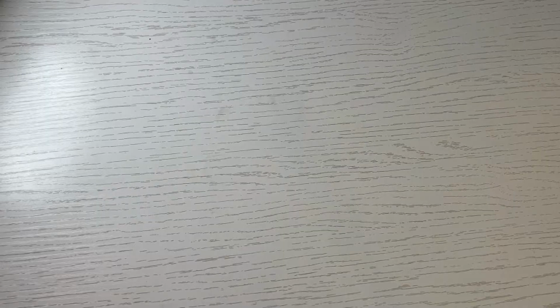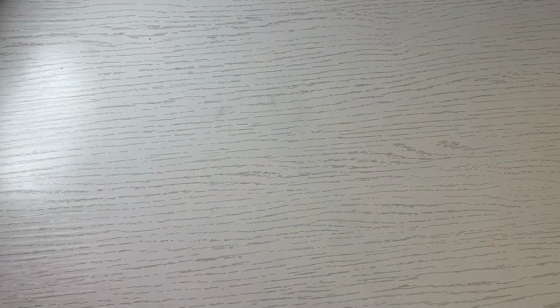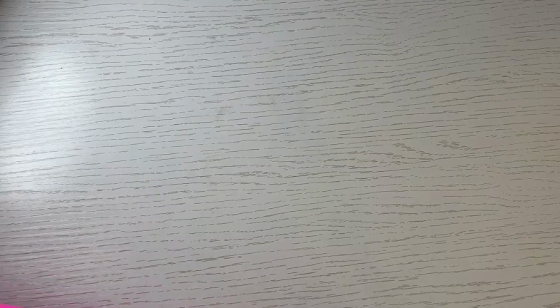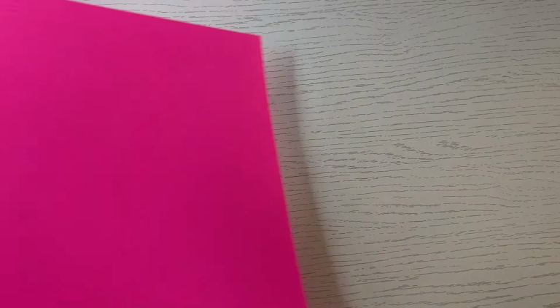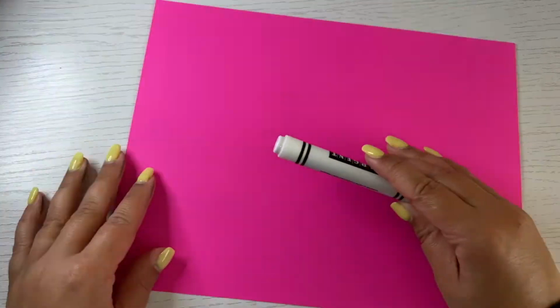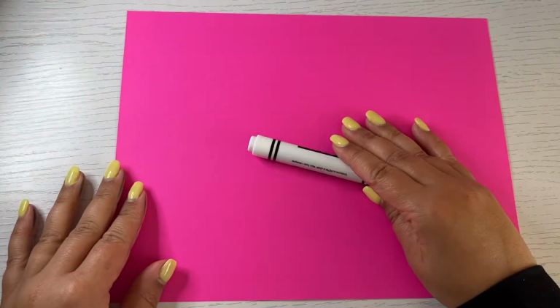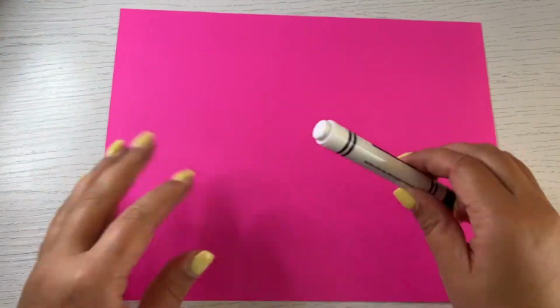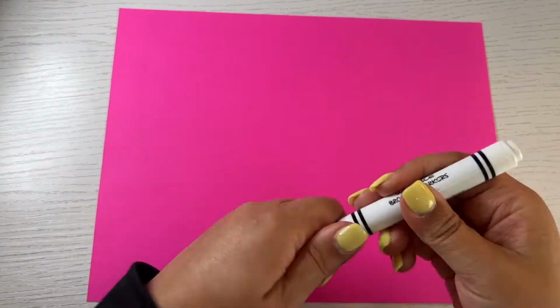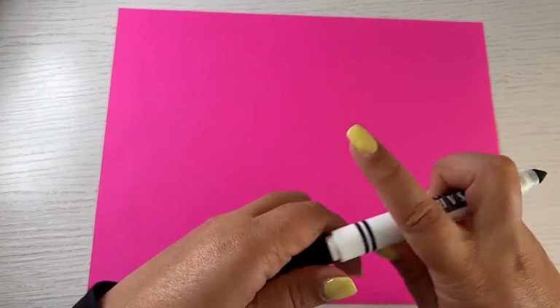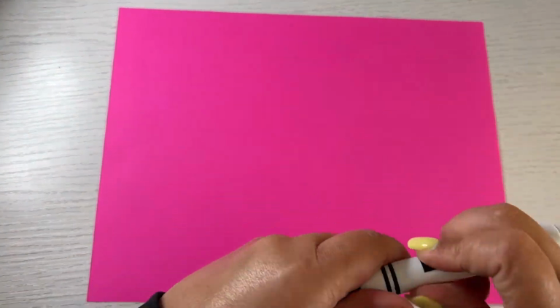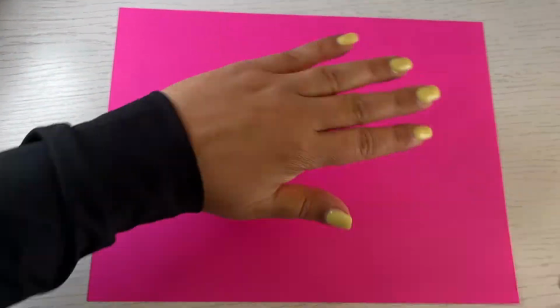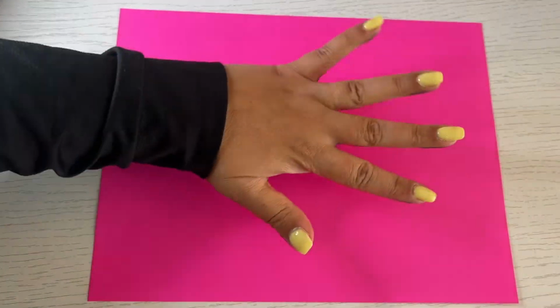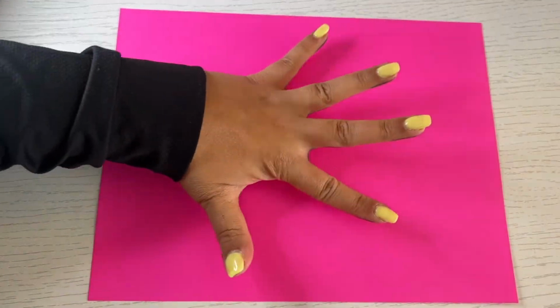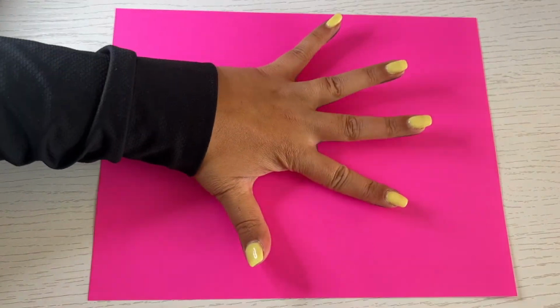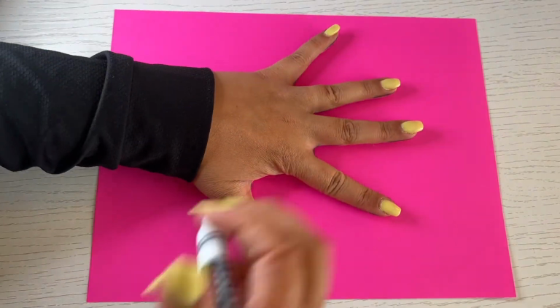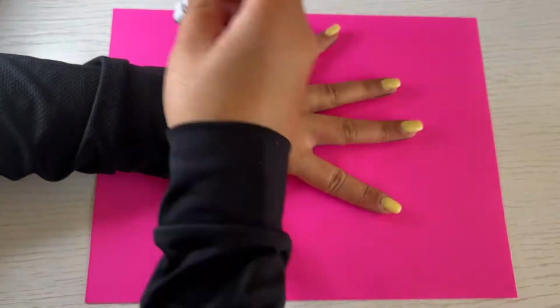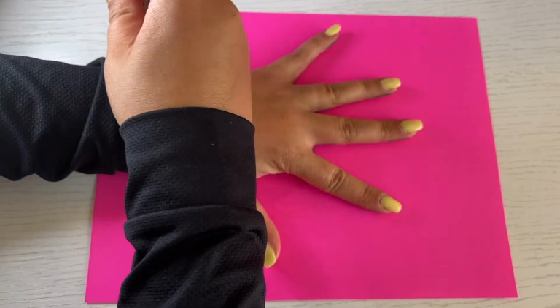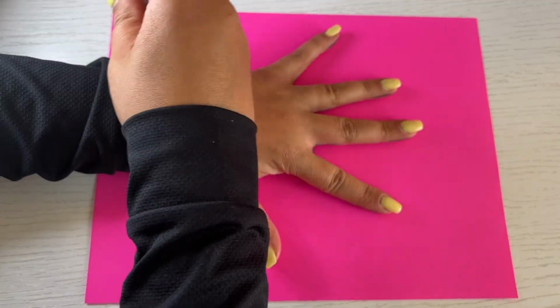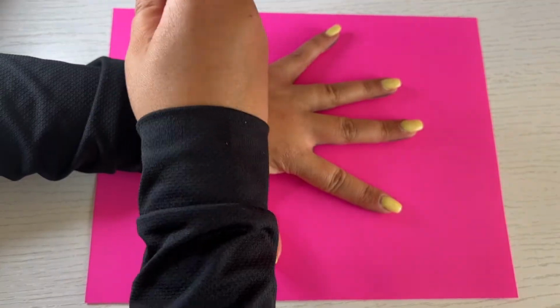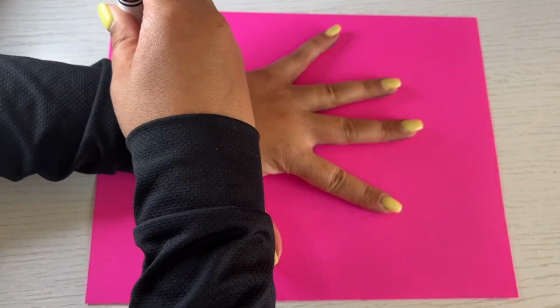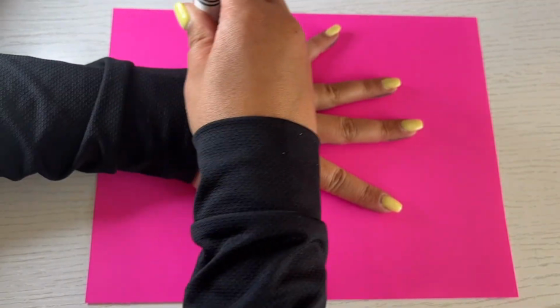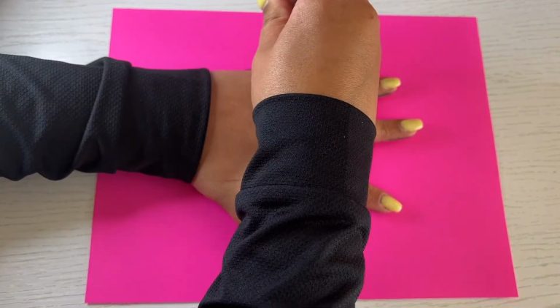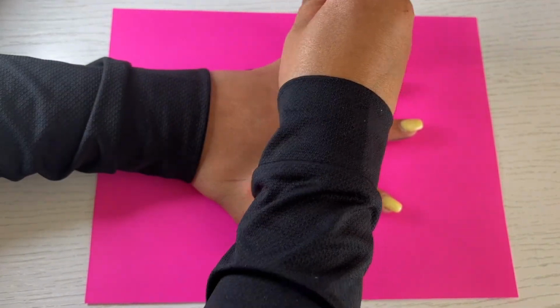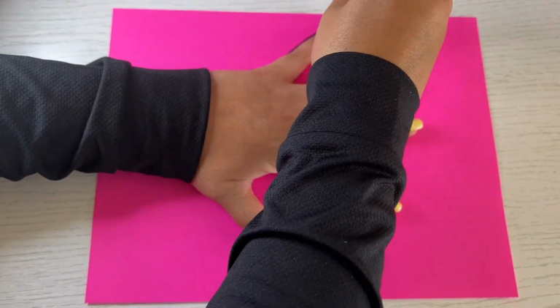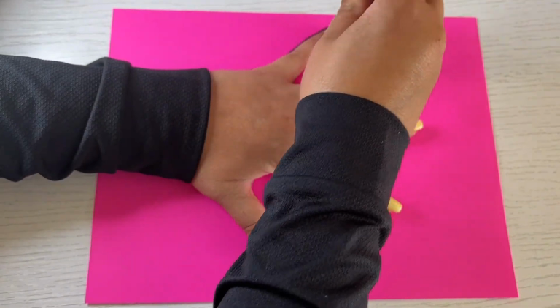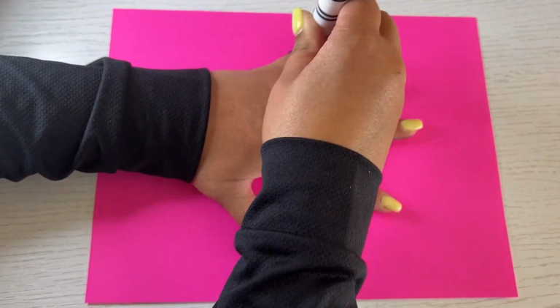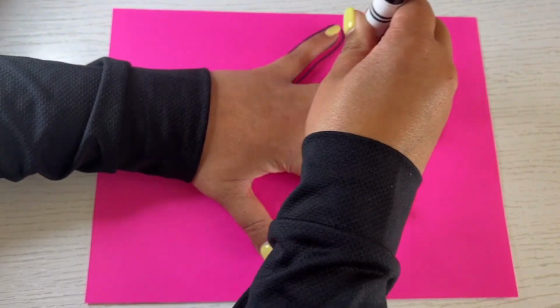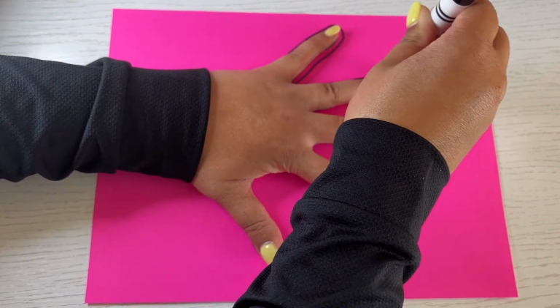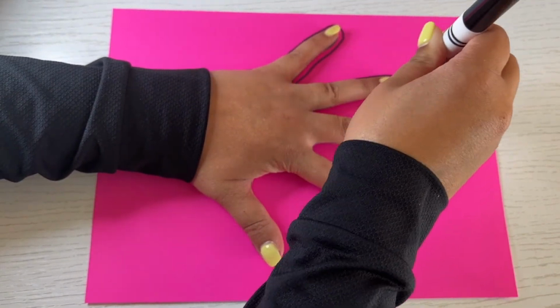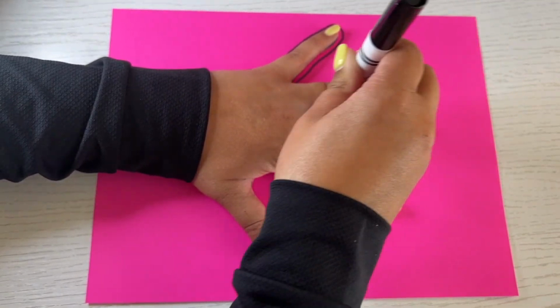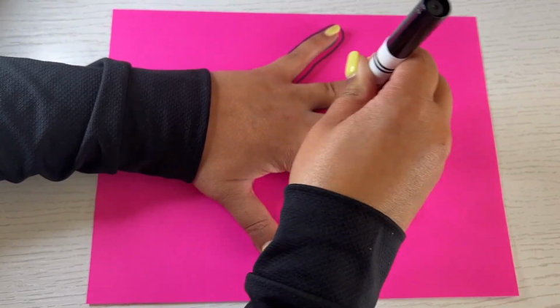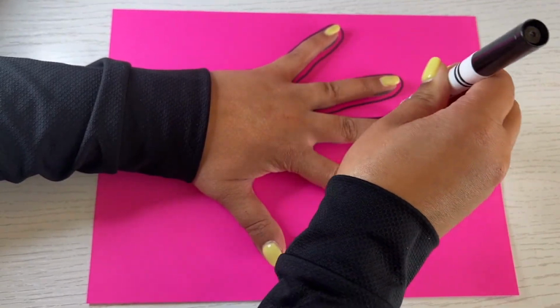Place your hand flat and open wide on a piece of paper. Trace the outline of your hand and wrist, and add pointed fingers while you are tracing.